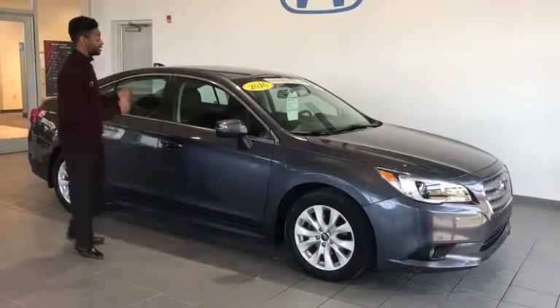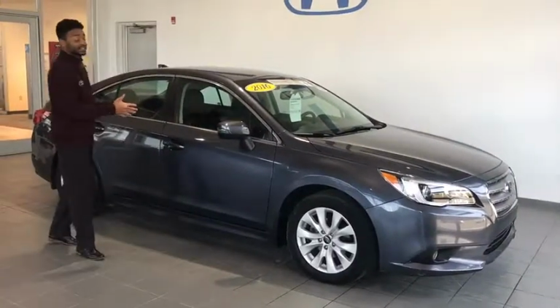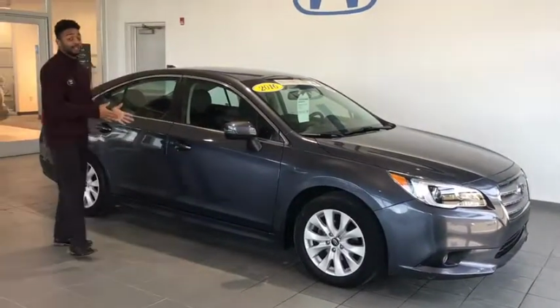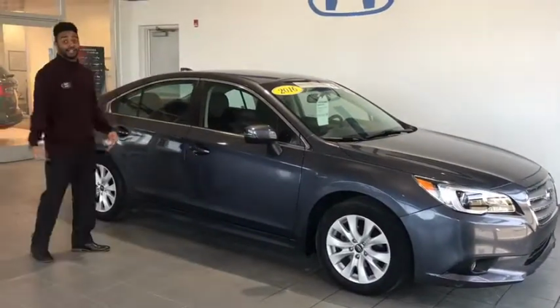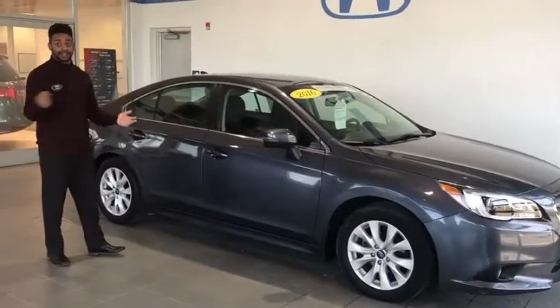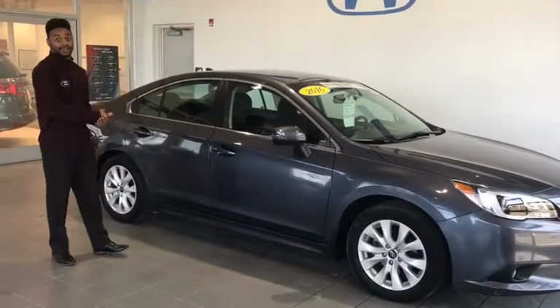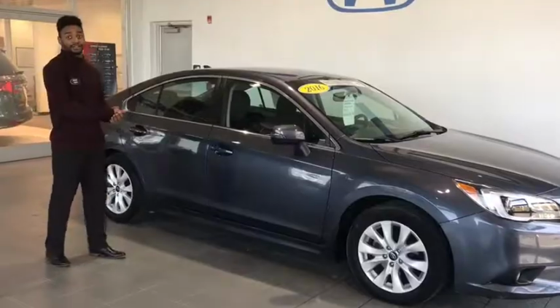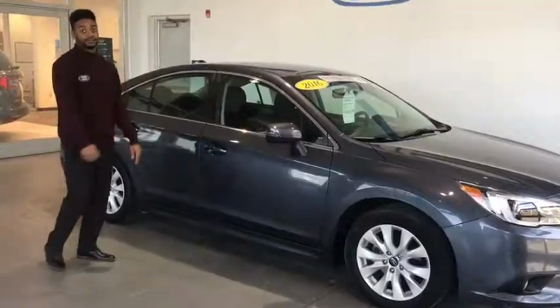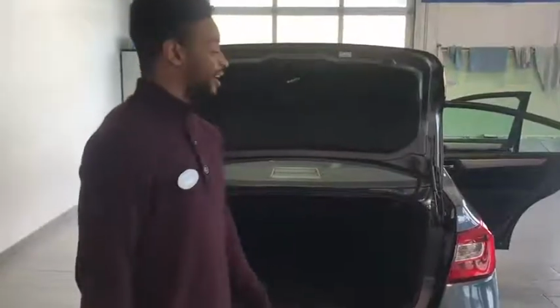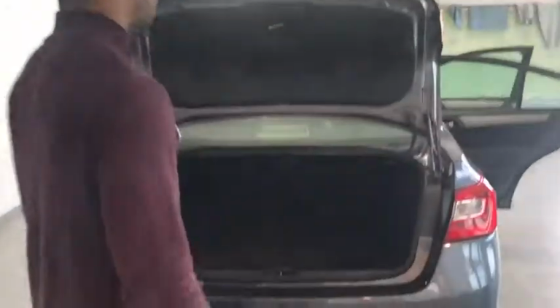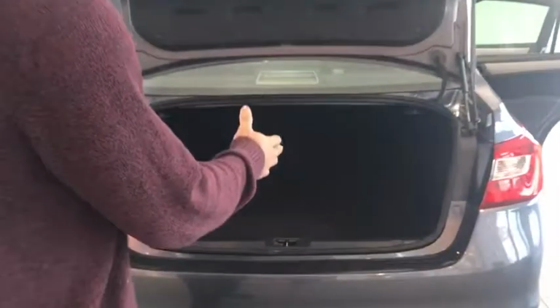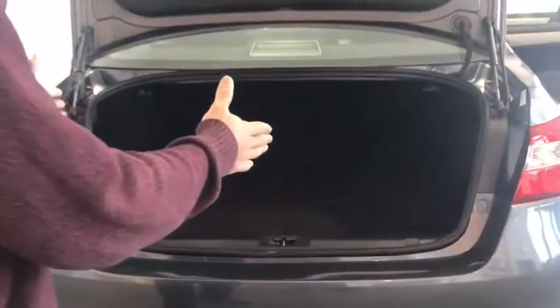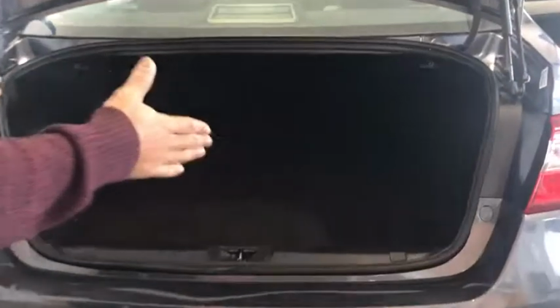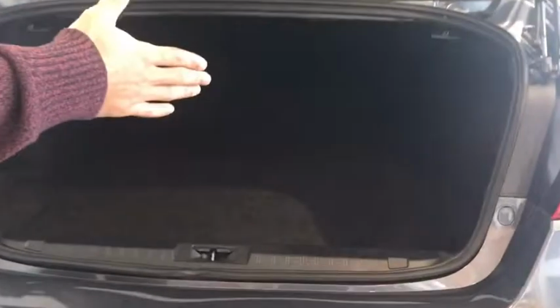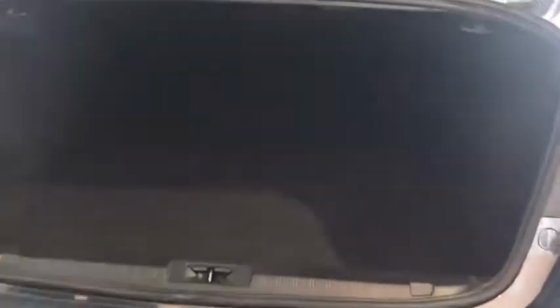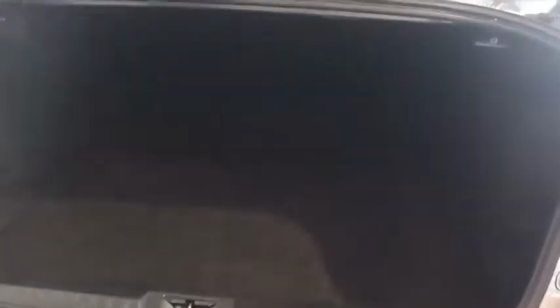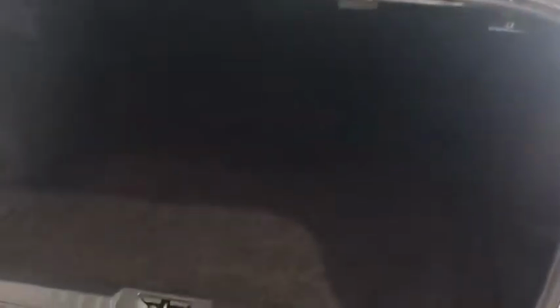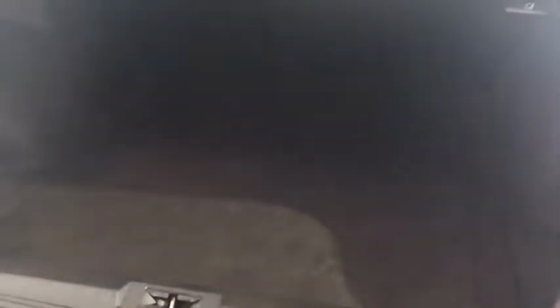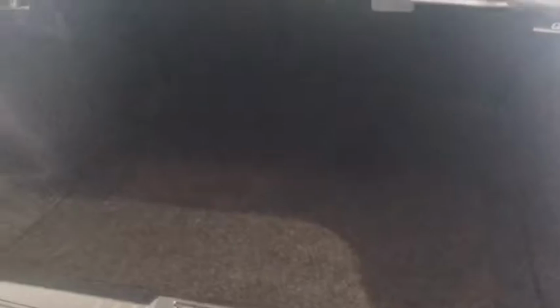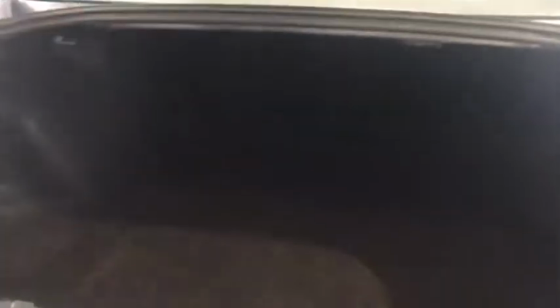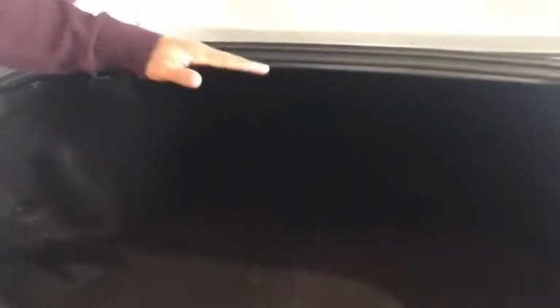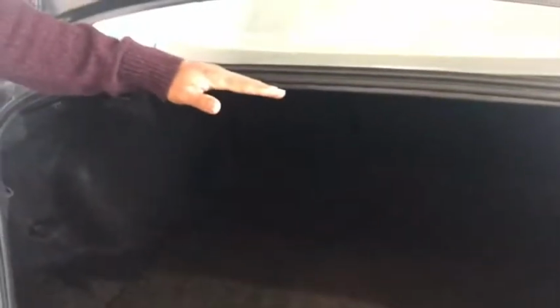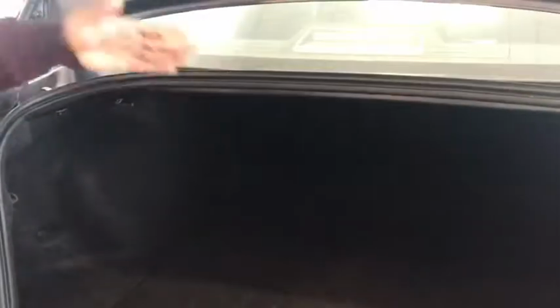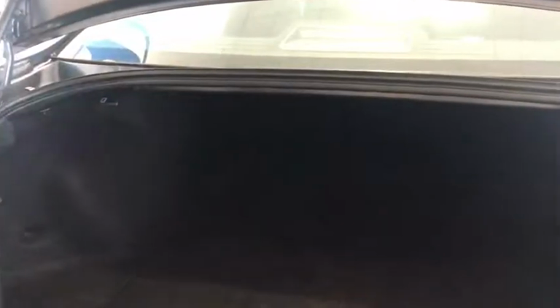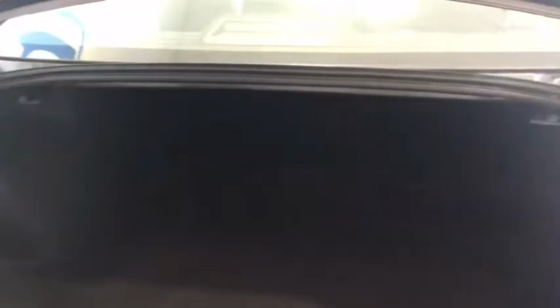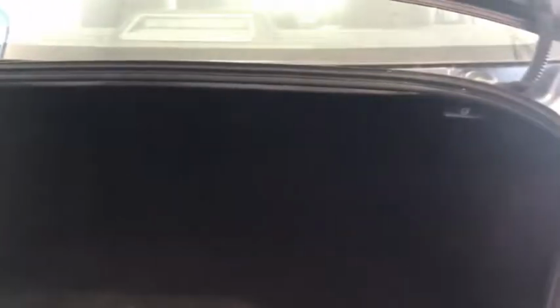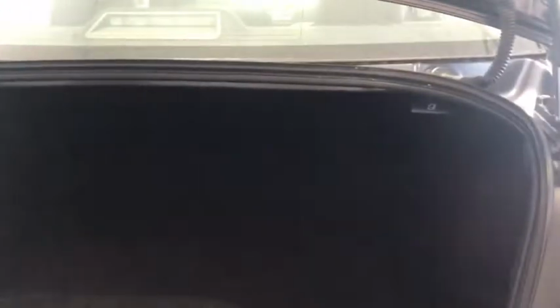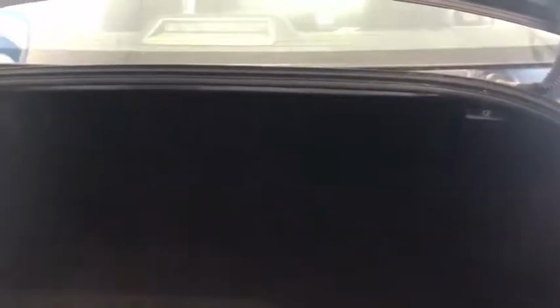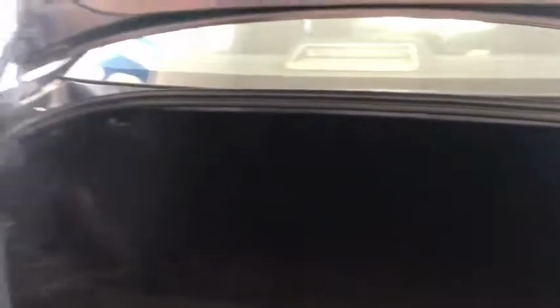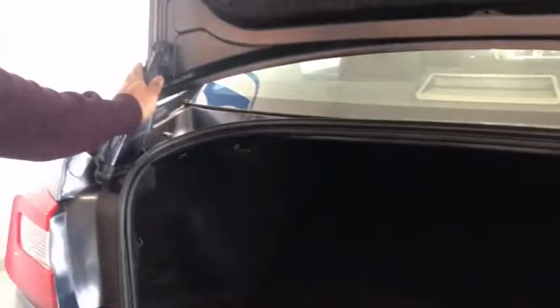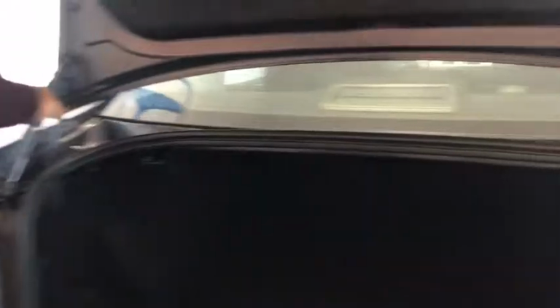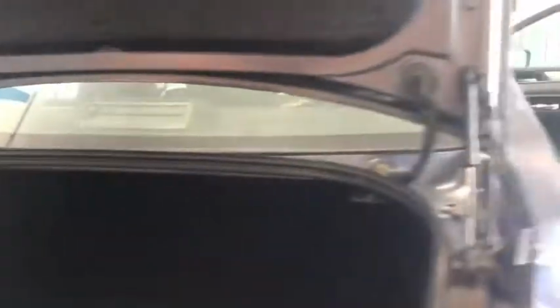It is keyless entry. Let's take a look at the inside features. Here in the trunk you have plenty of space for Christmas gifts, luggage — you can pile it up to the top, not having to worry about your trunk not closing all the way because you do have your hydraulic trunk system.